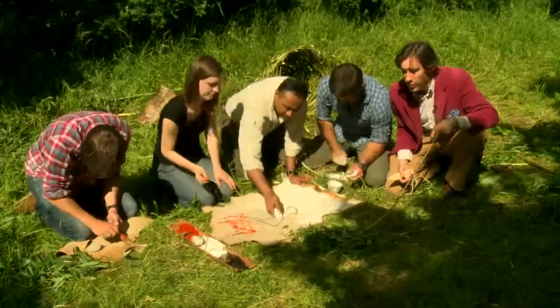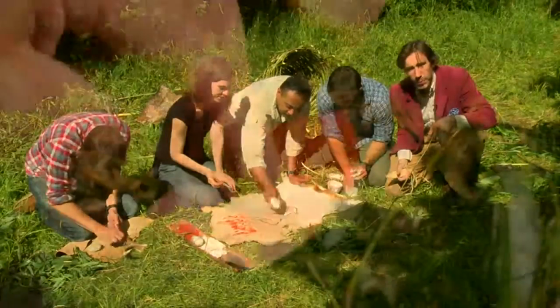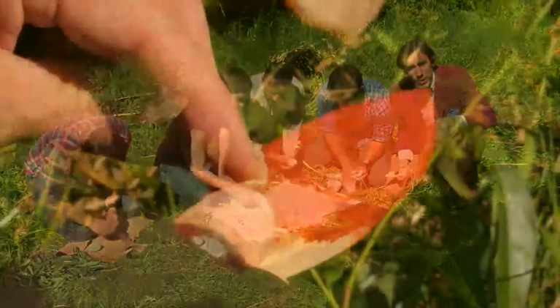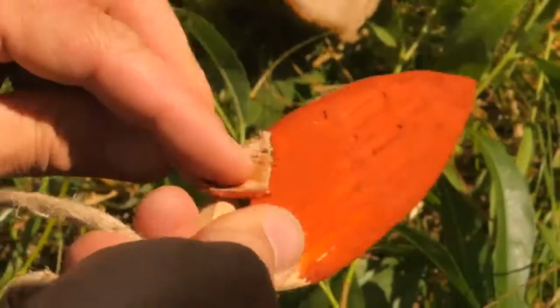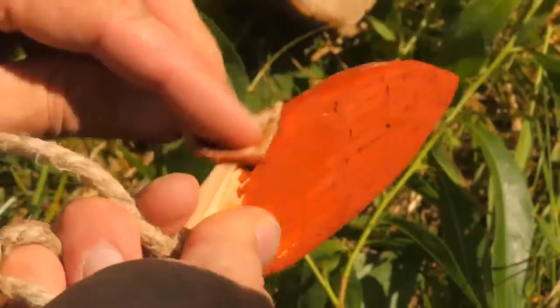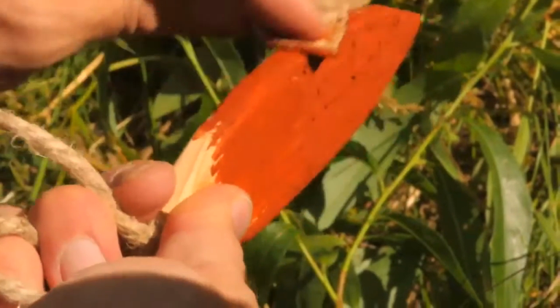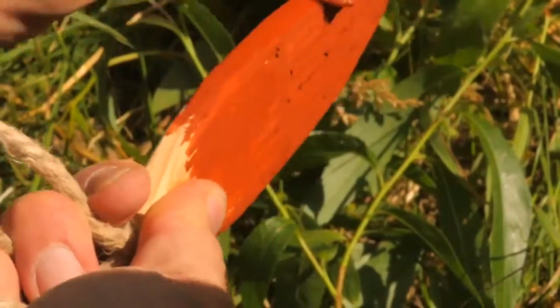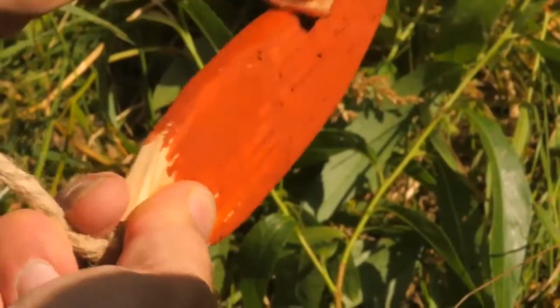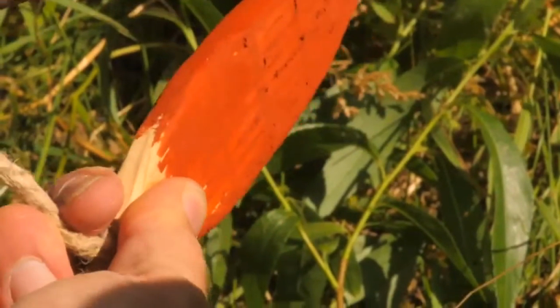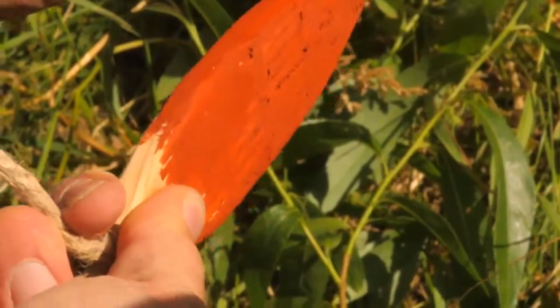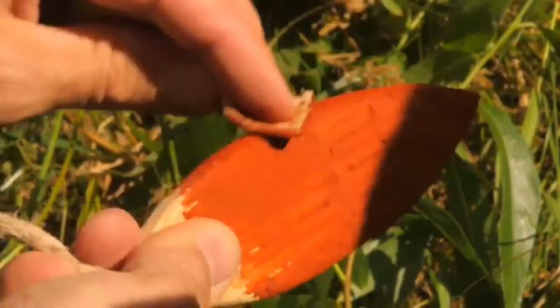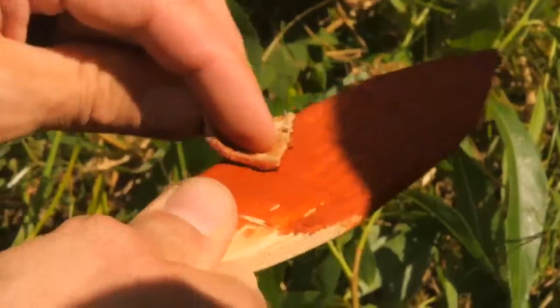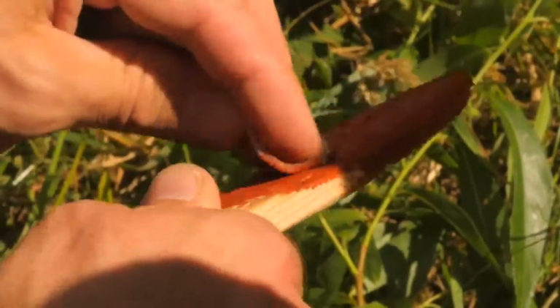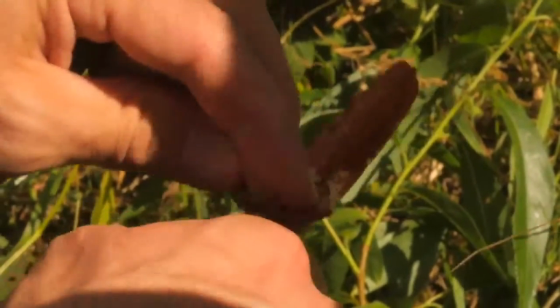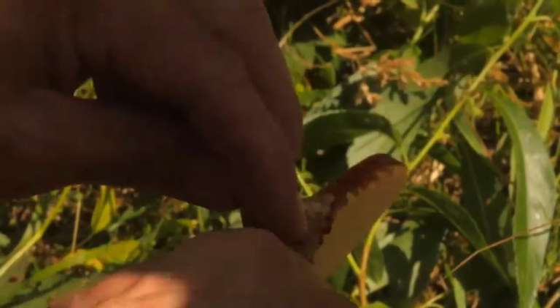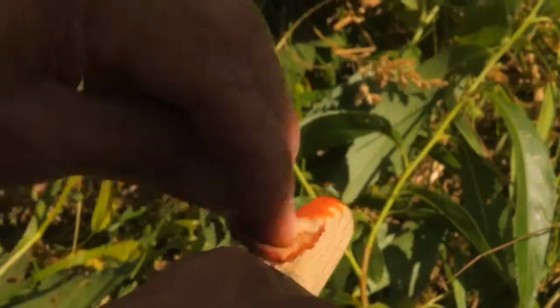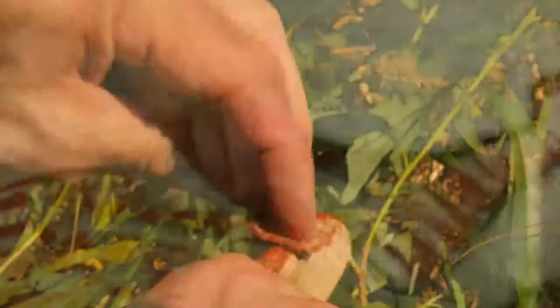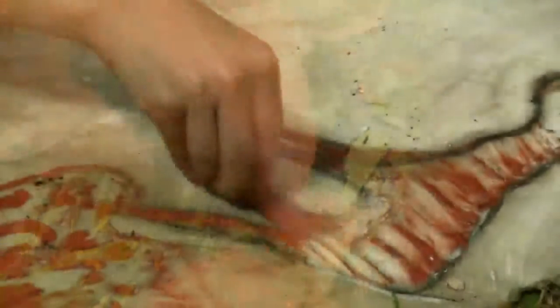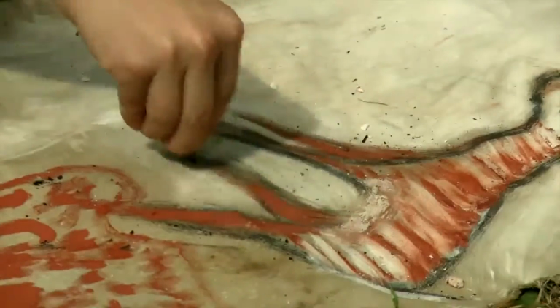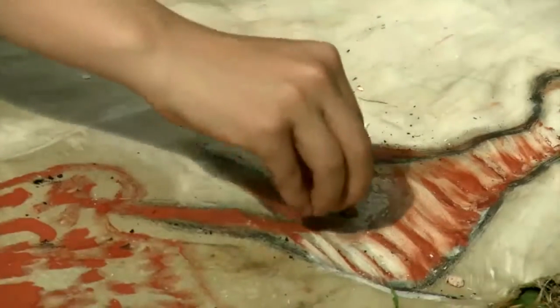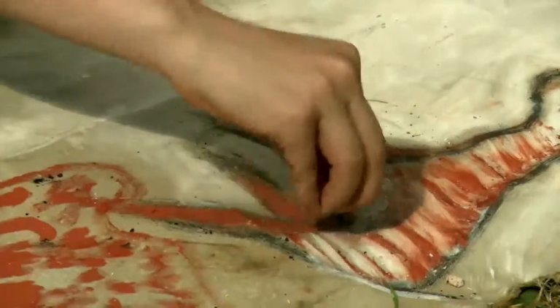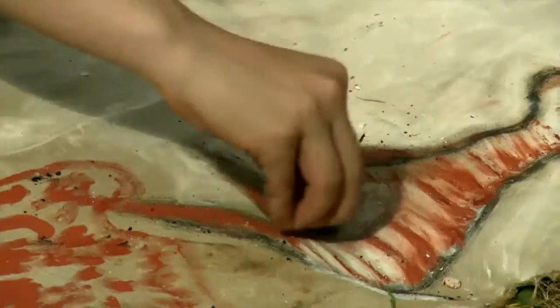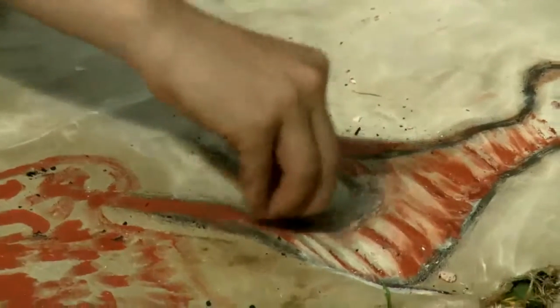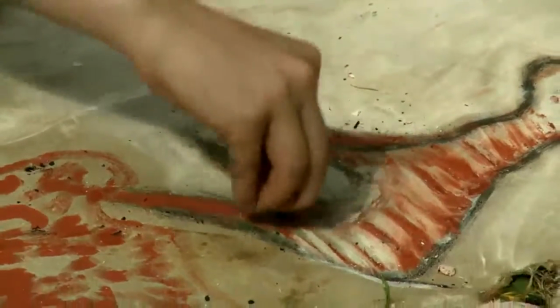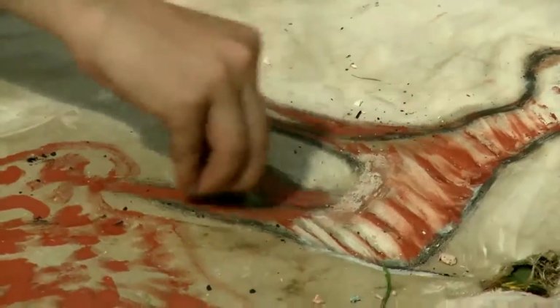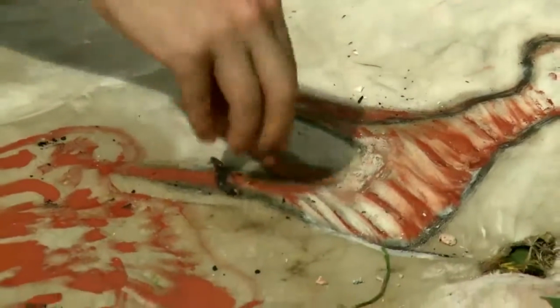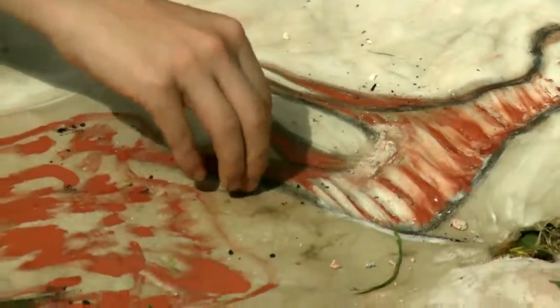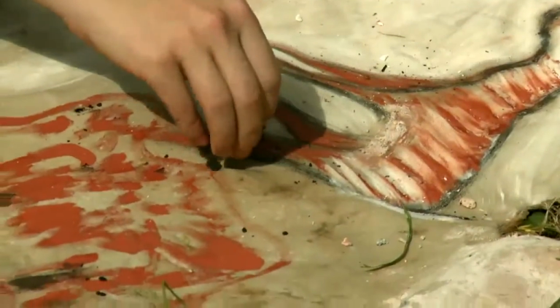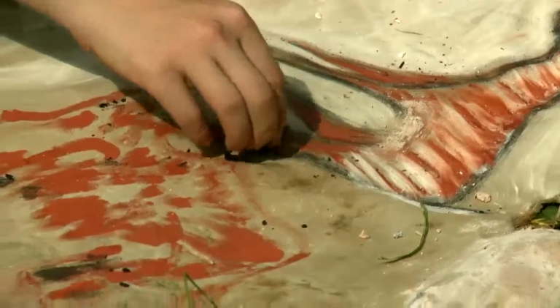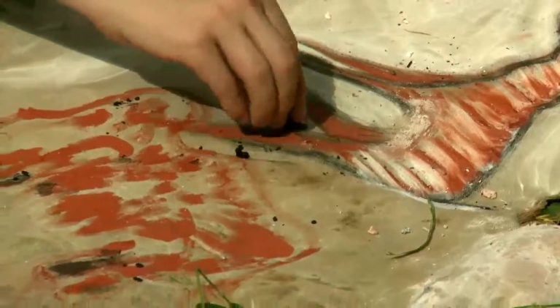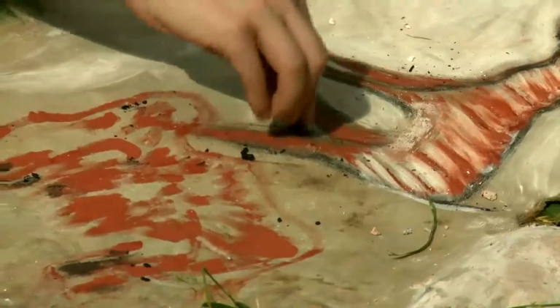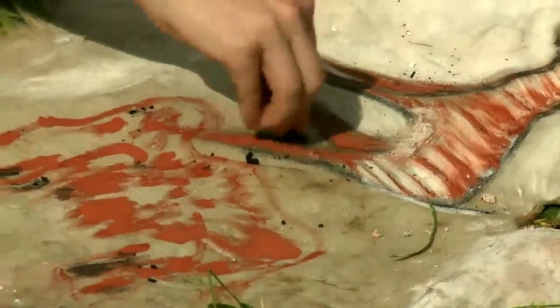And of course many populations in the world today still use these kinds of pigments to decorate the environments in which they live. Another important thing about the use of charcoal for cave art and rock art is that charcoal can be dated.